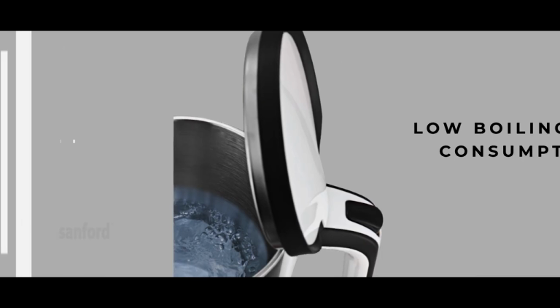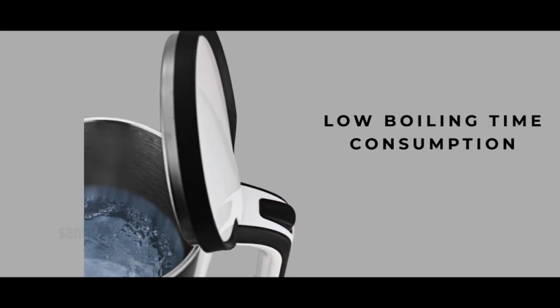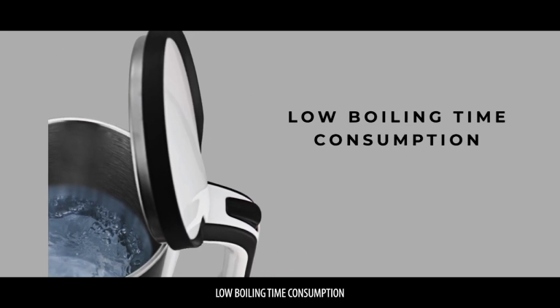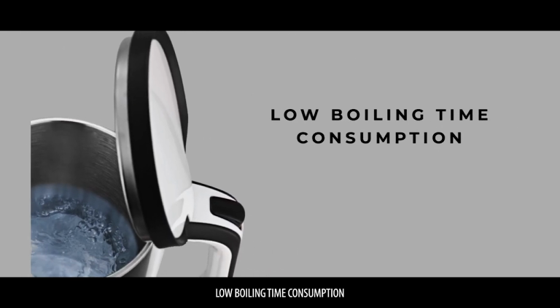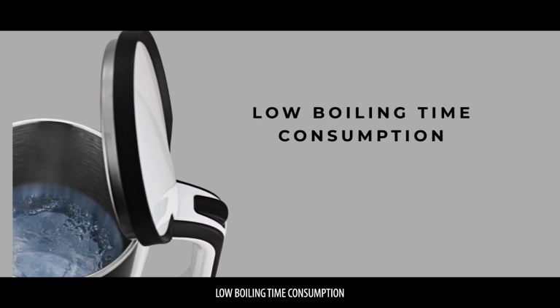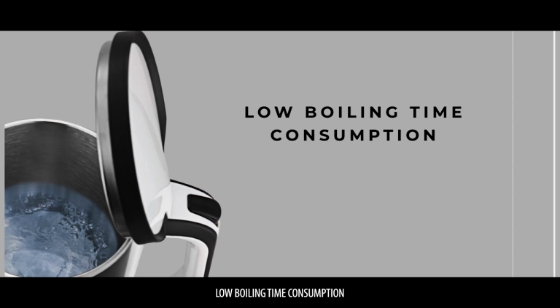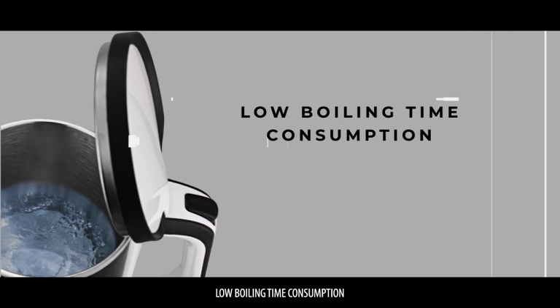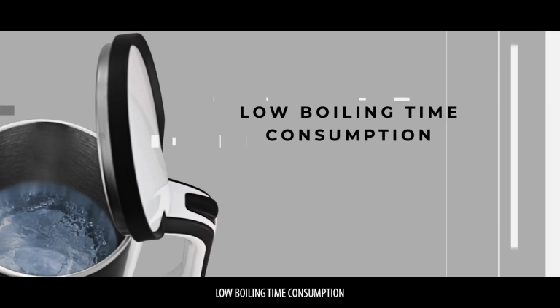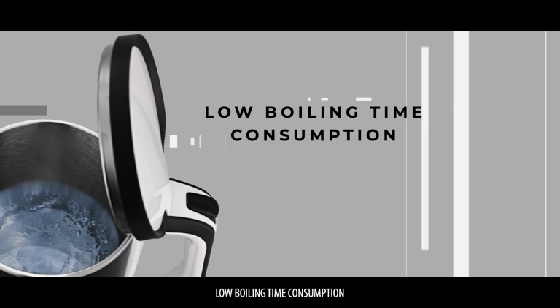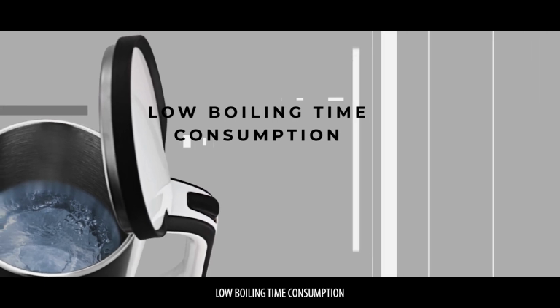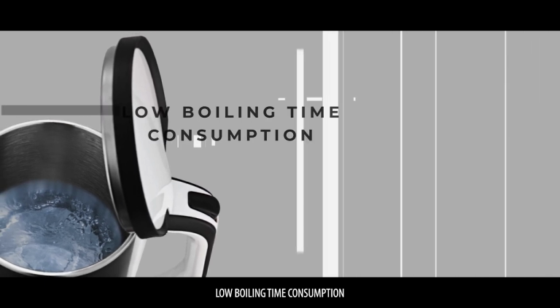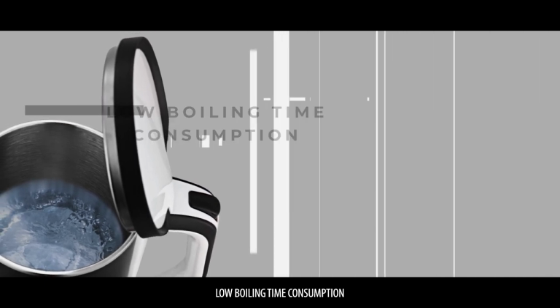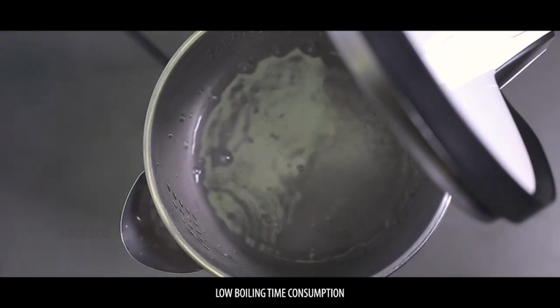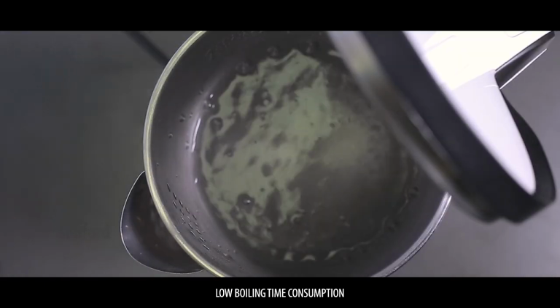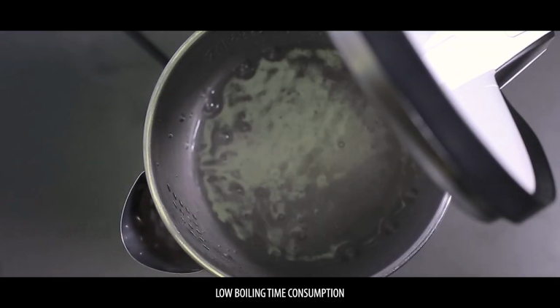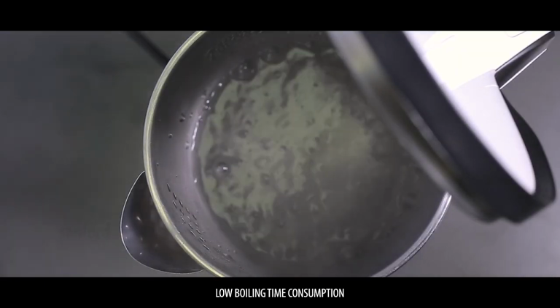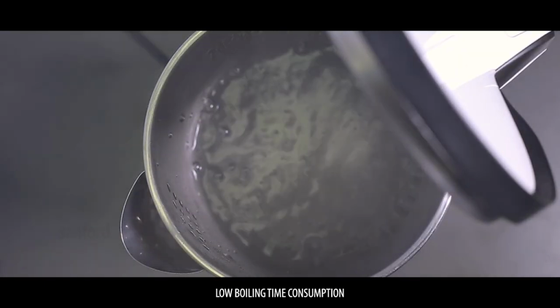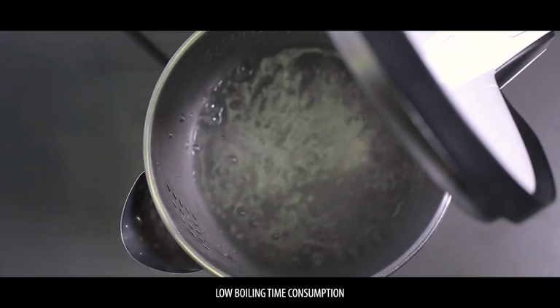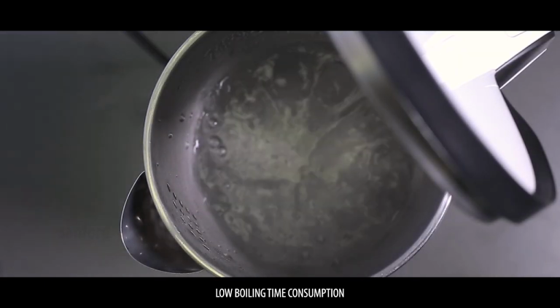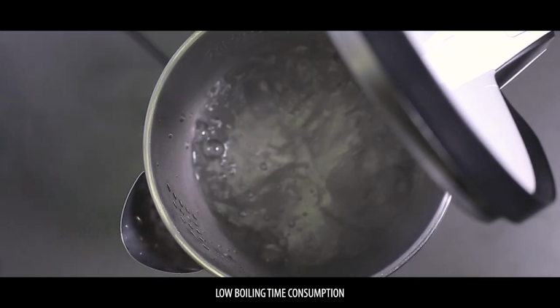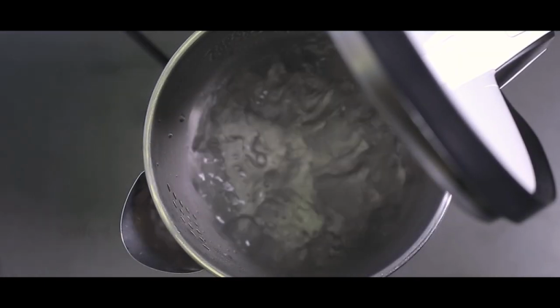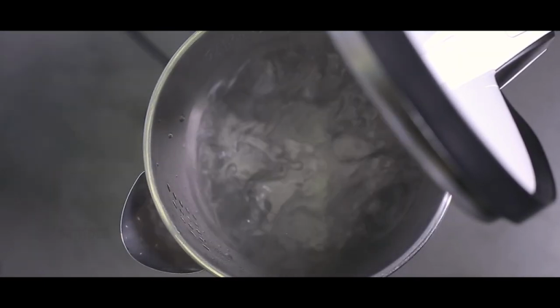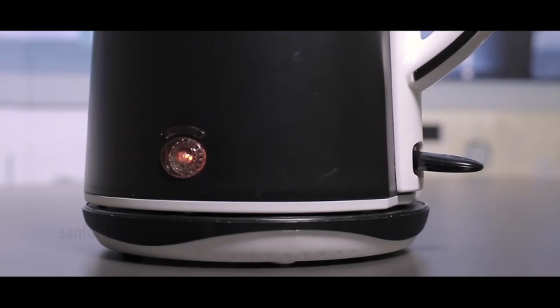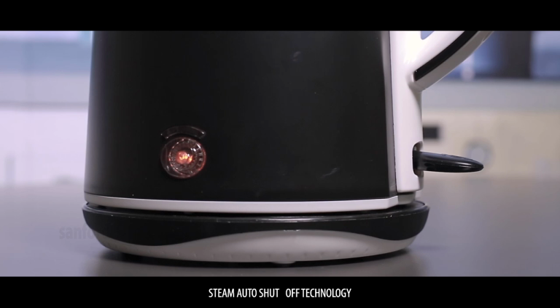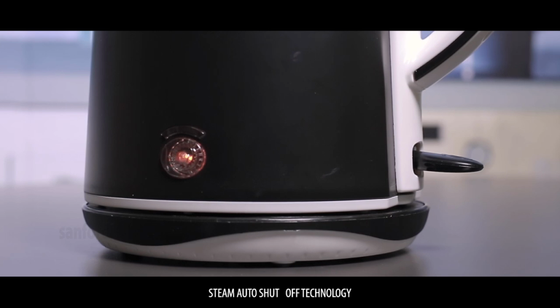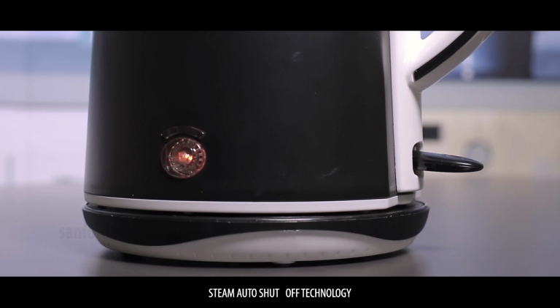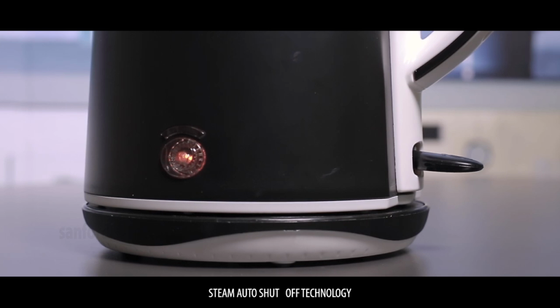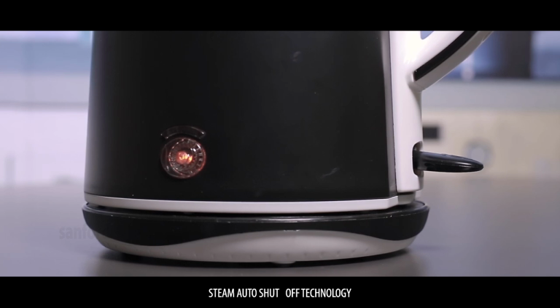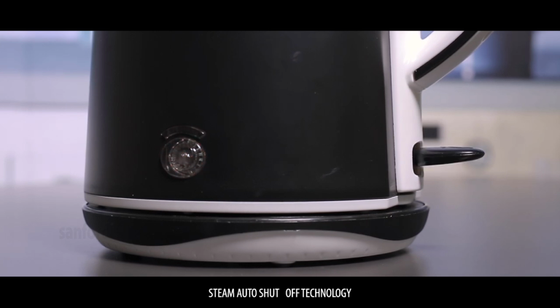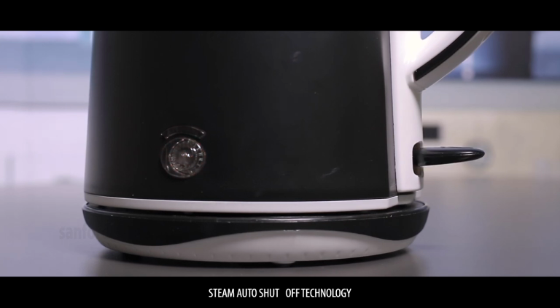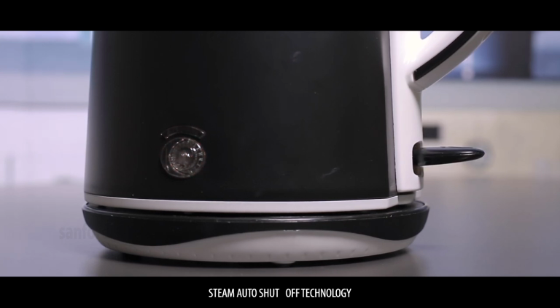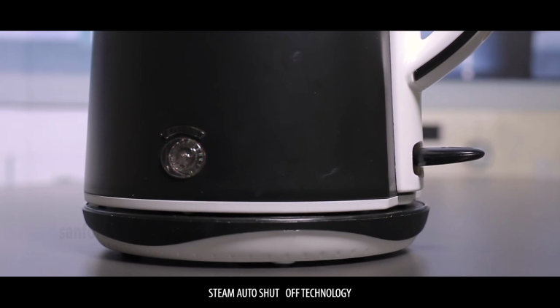Low boiling time consumption with steam auto shut-off technology.